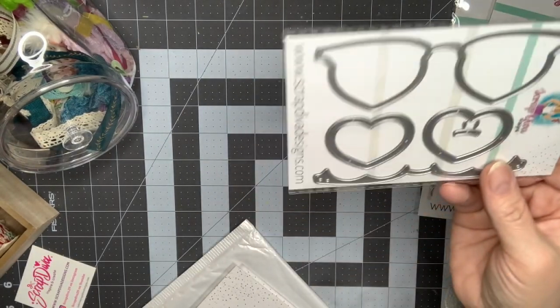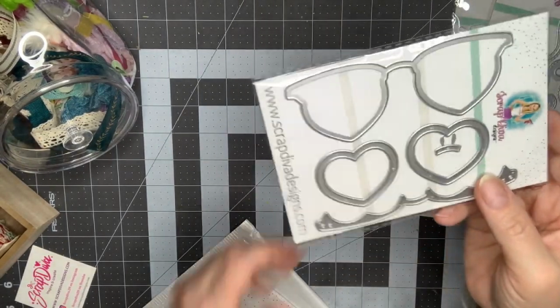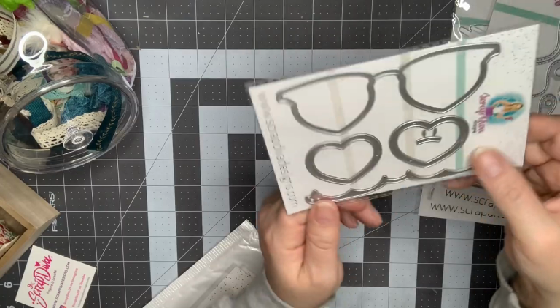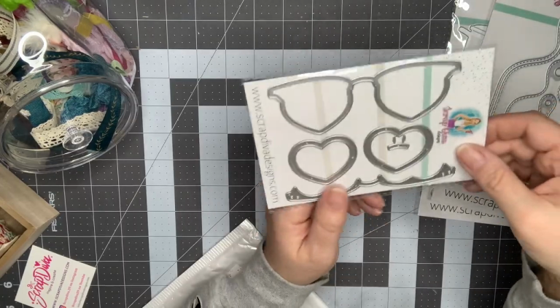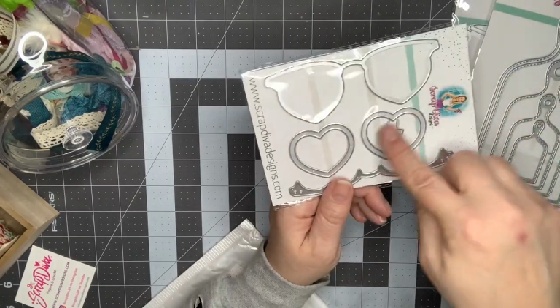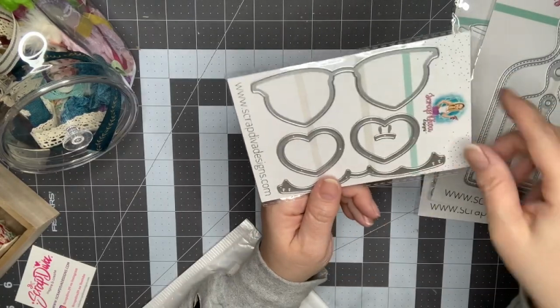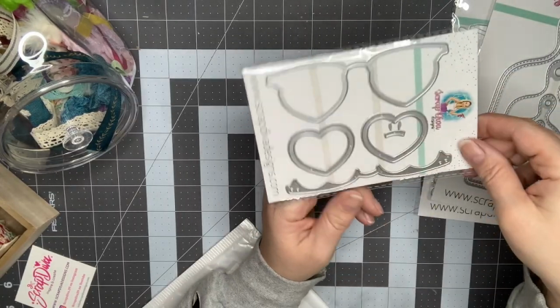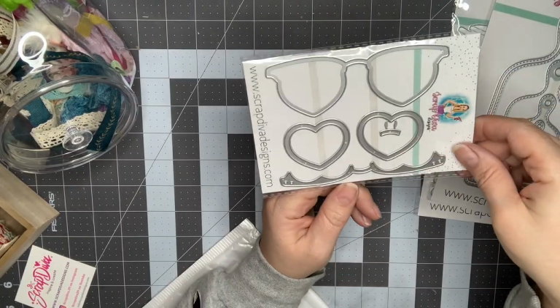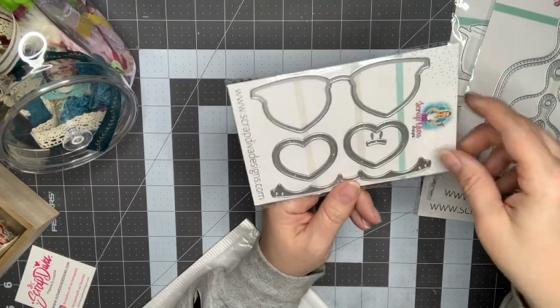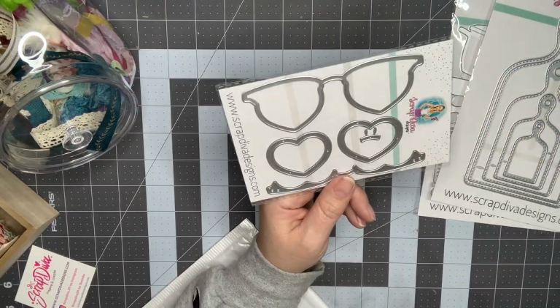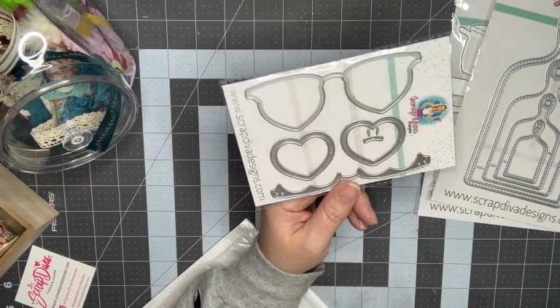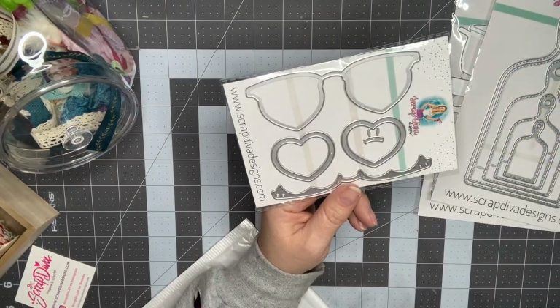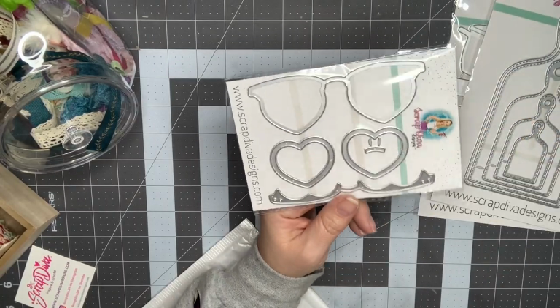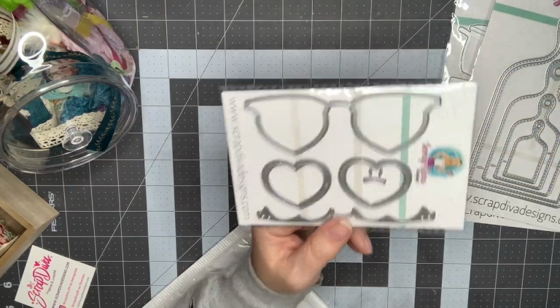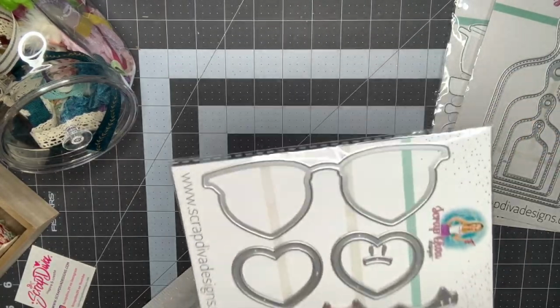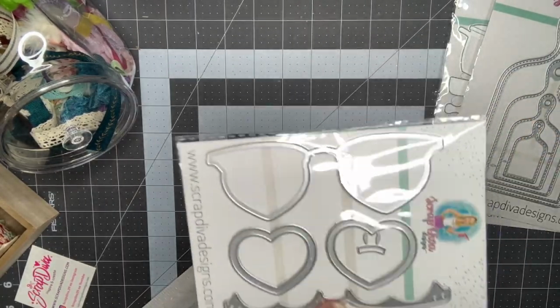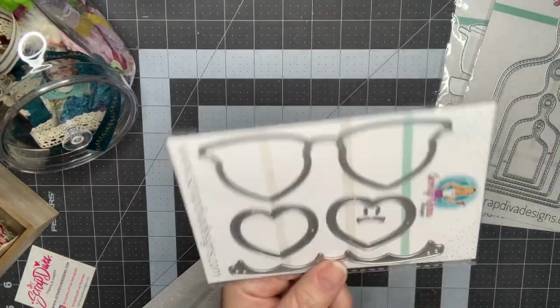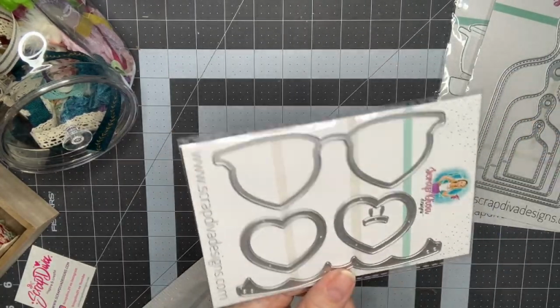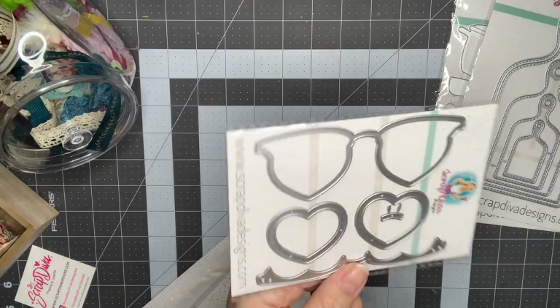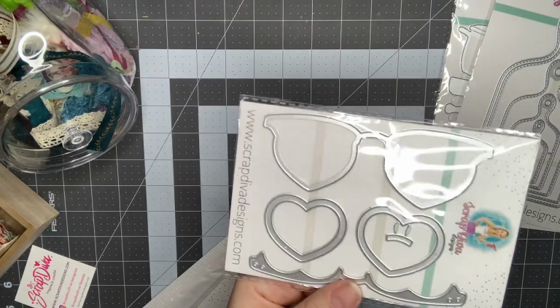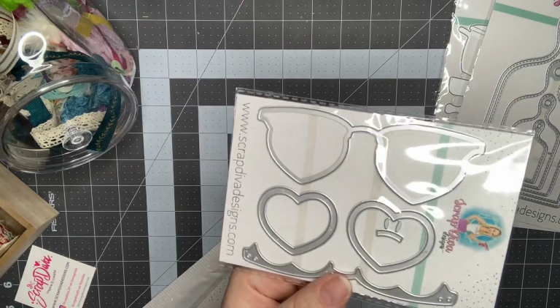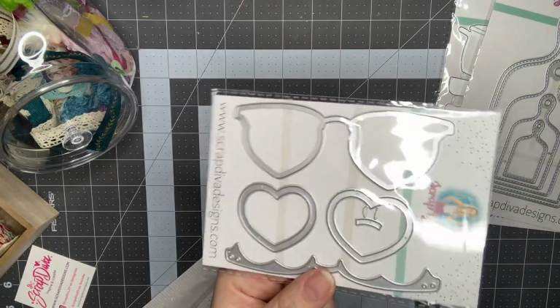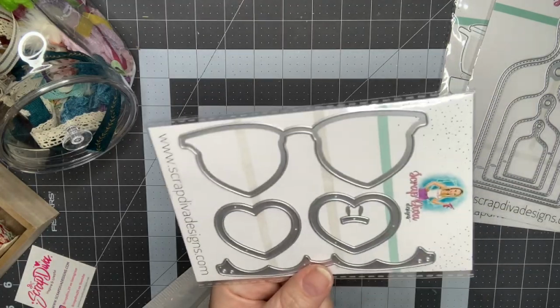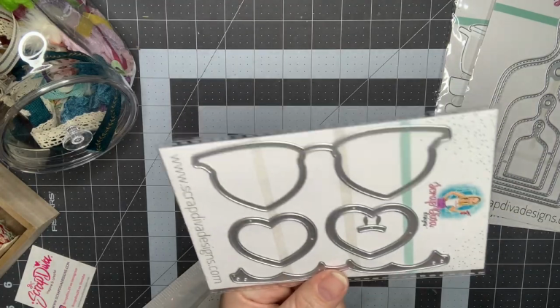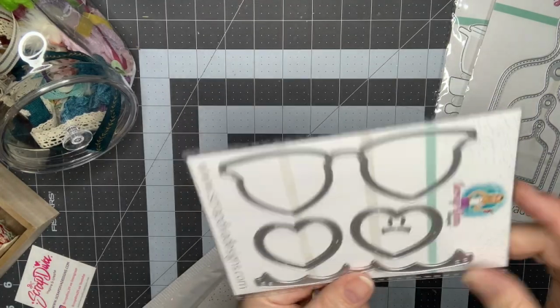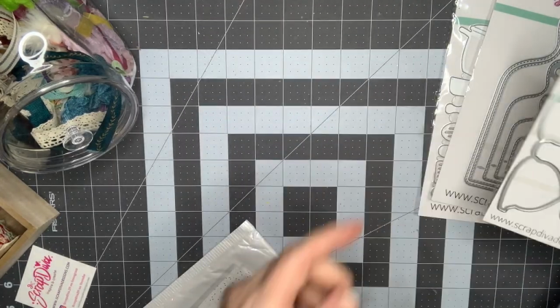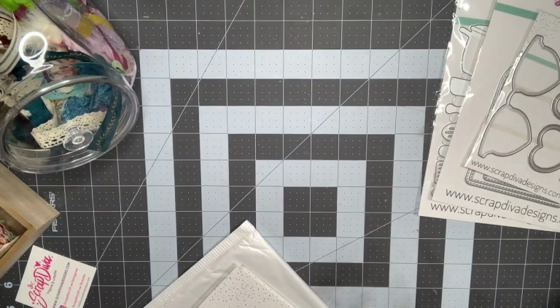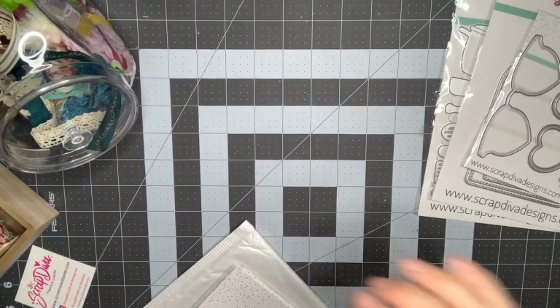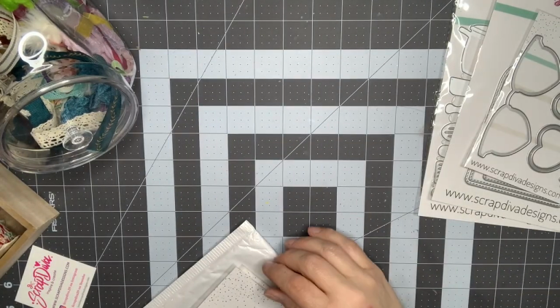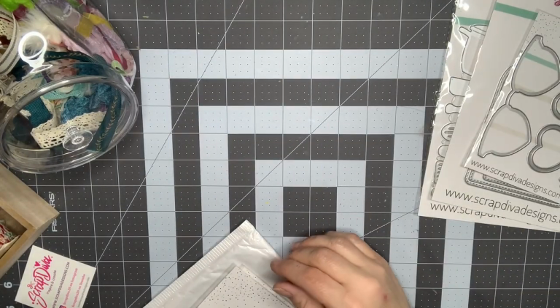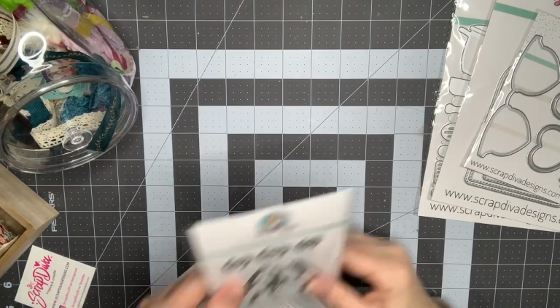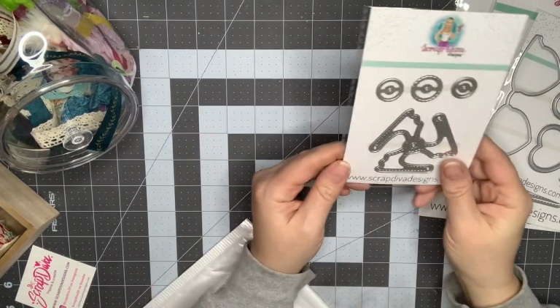Thinking of summer, I did order these heart sunglasses that you can make into shakers. I think those are going to be super fun for the summer and then Valentine's Day too, so I'm excited to play with those.